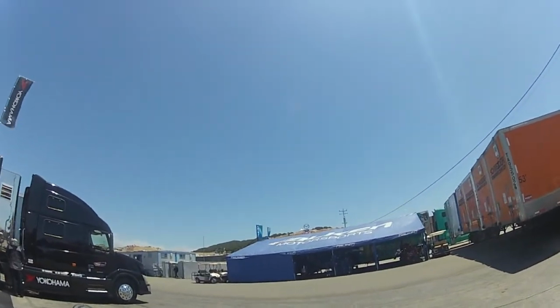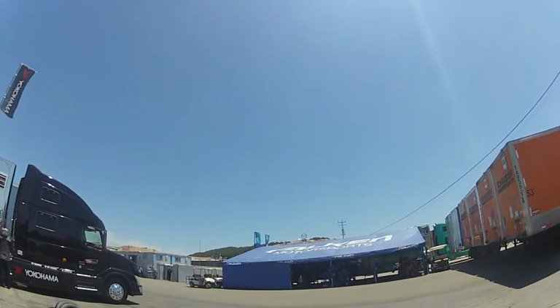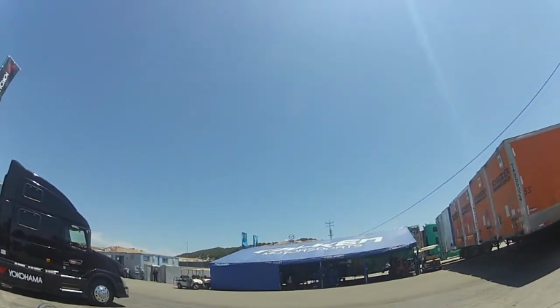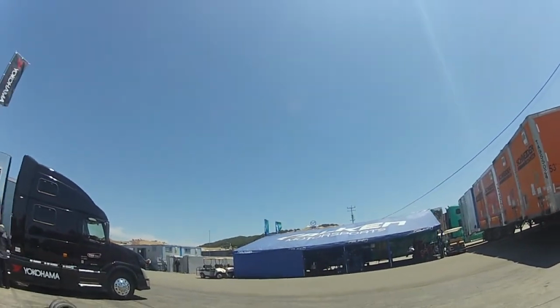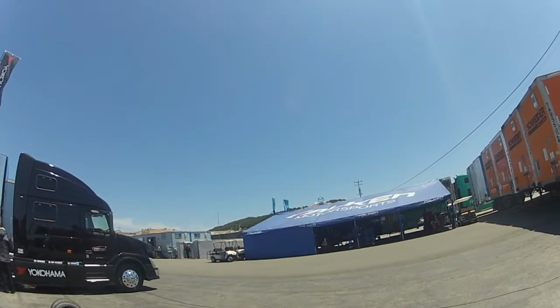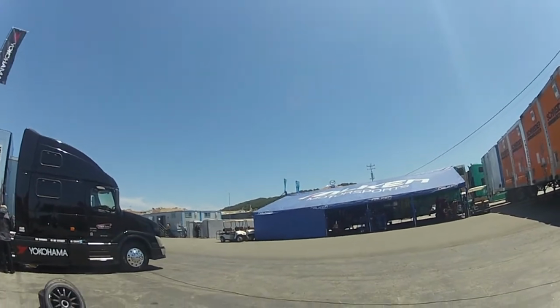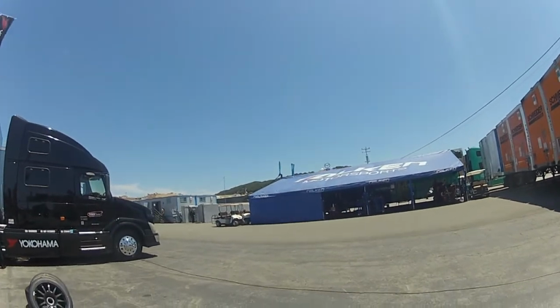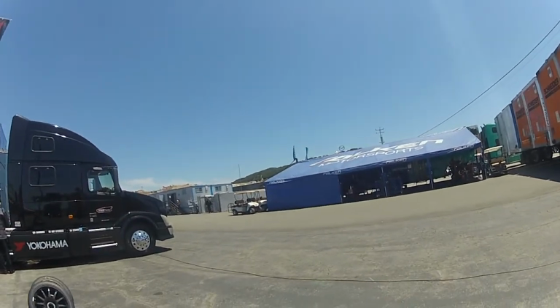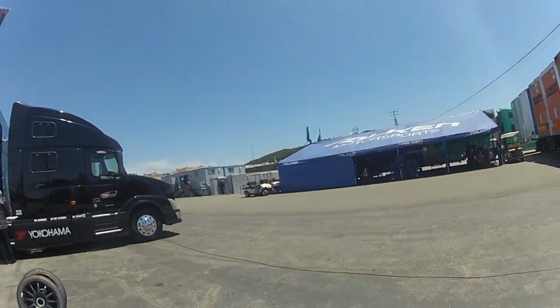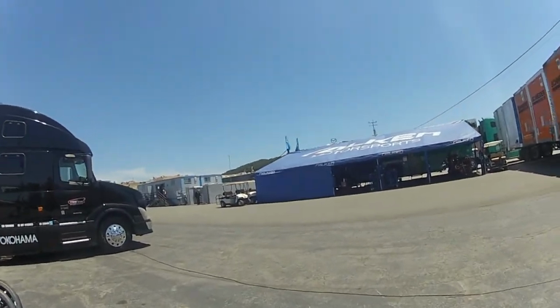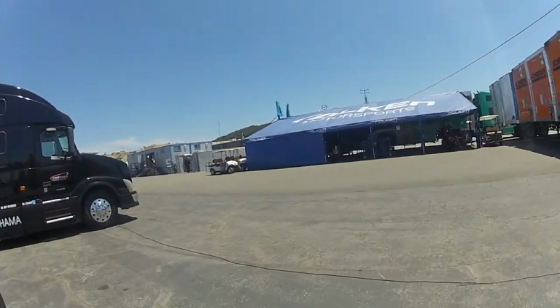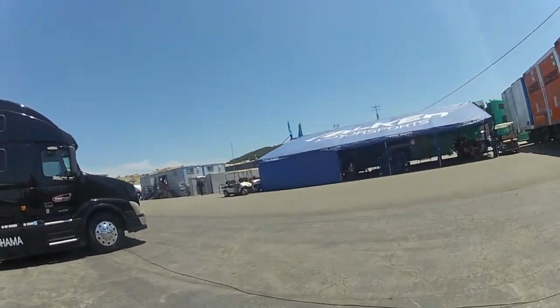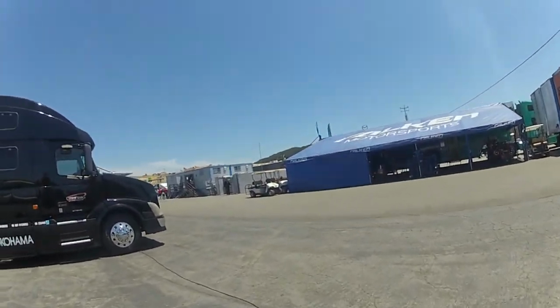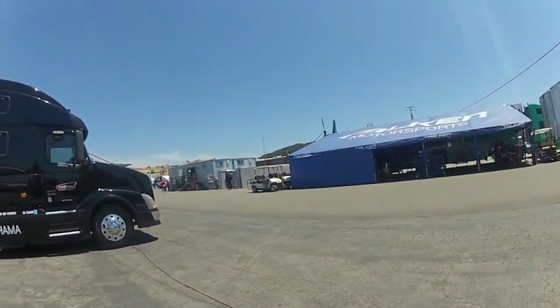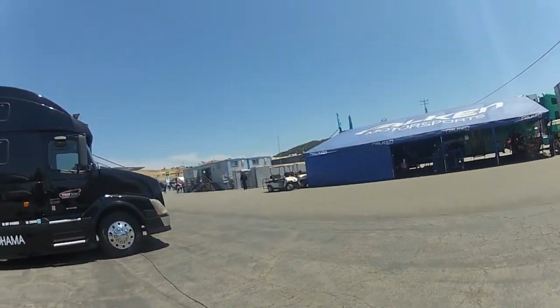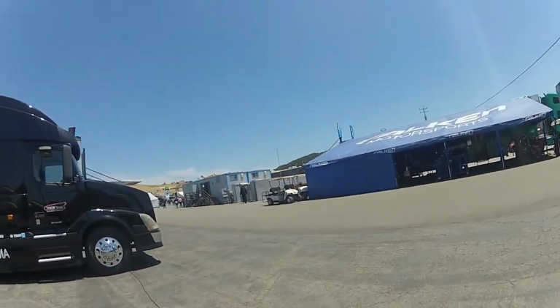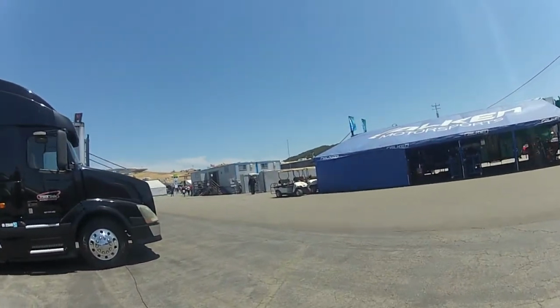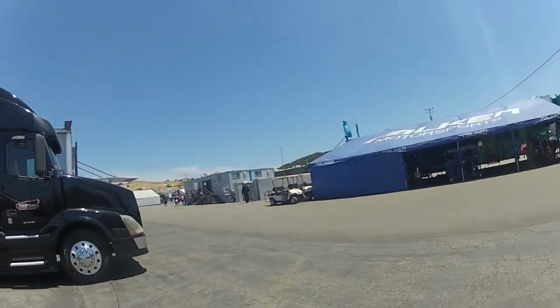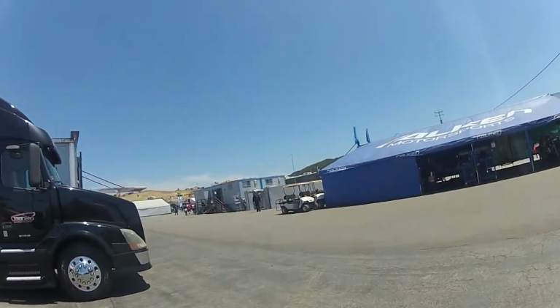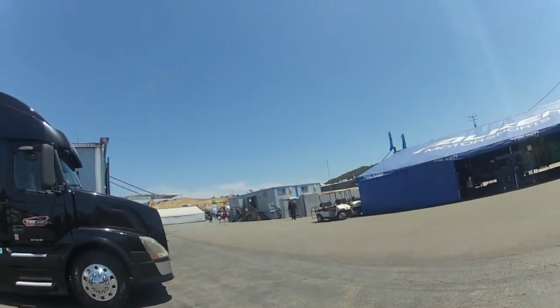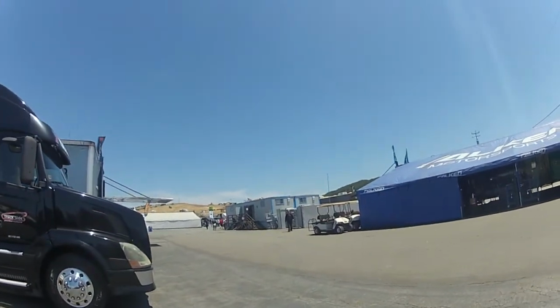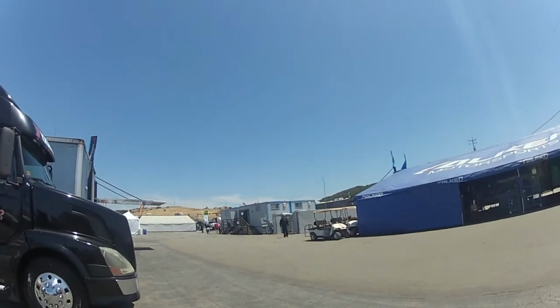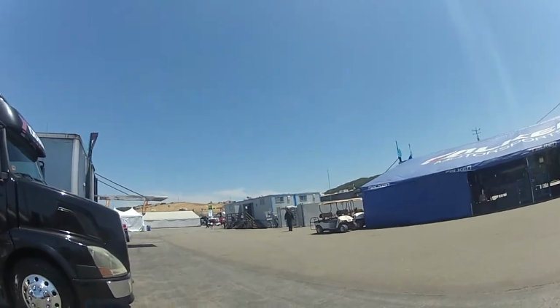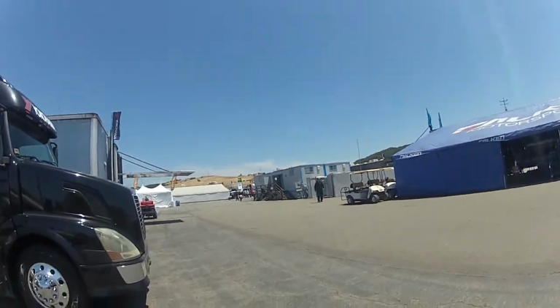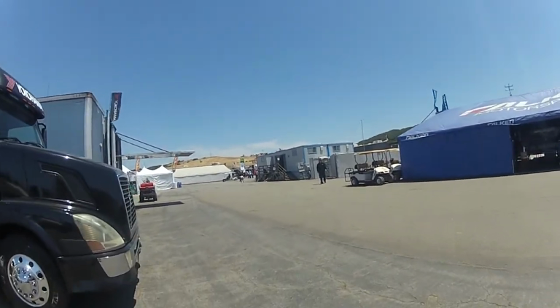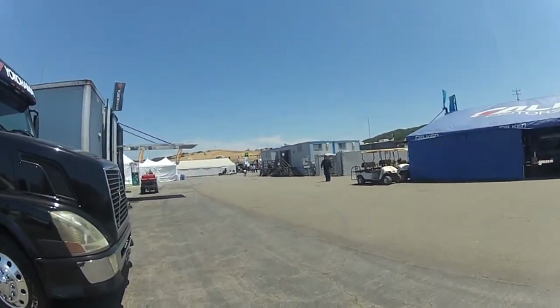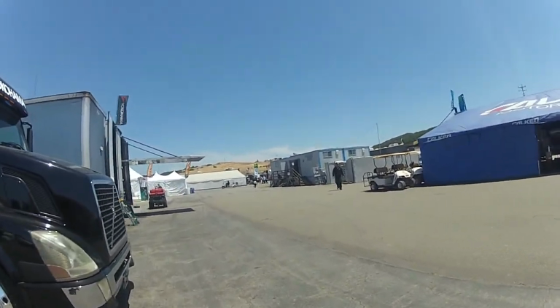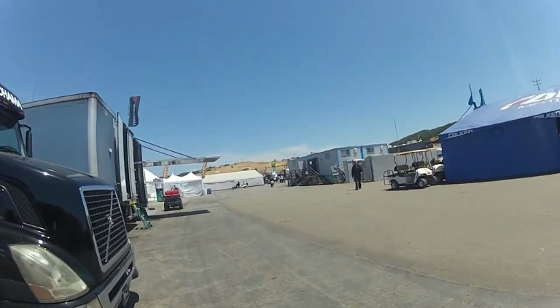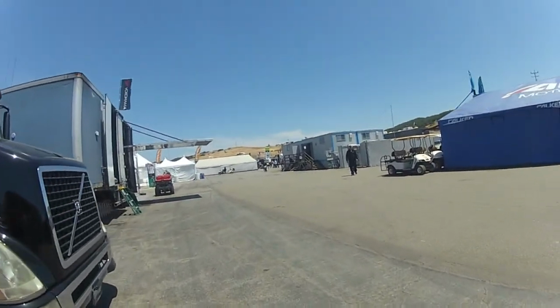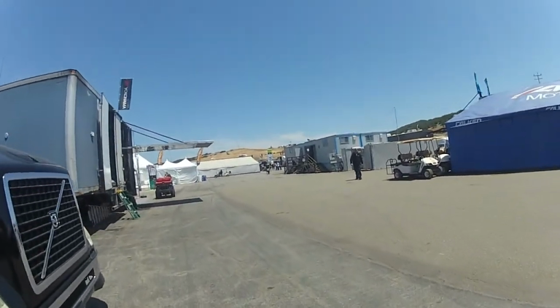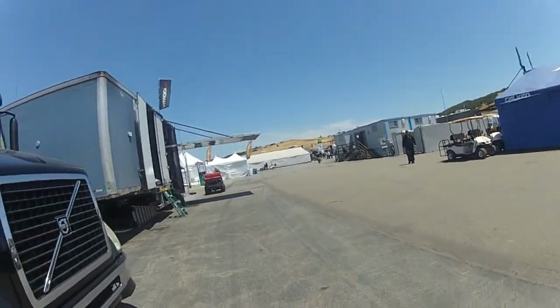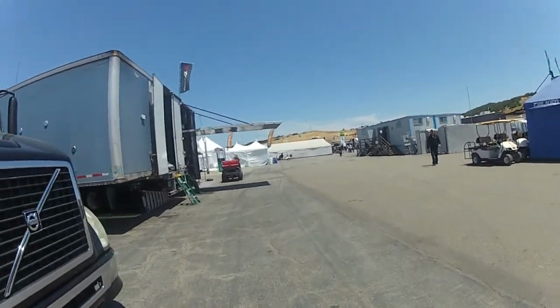I'm holding the camera at a pretty good up angle. Once I get clear of these buildings, you'll see just how tall that hill is.